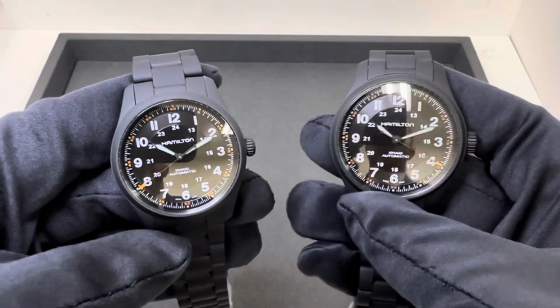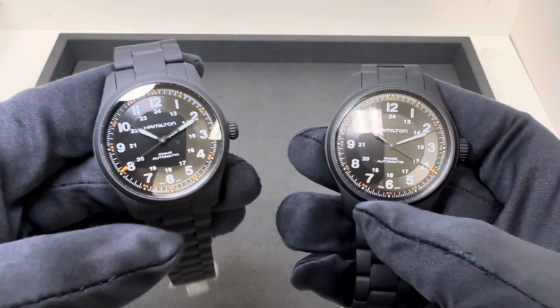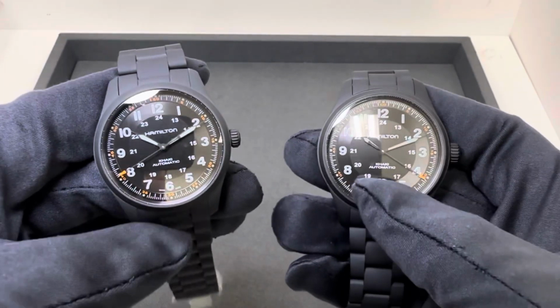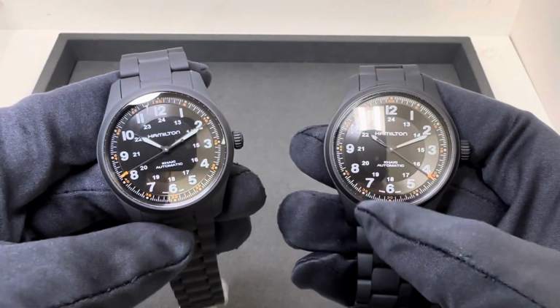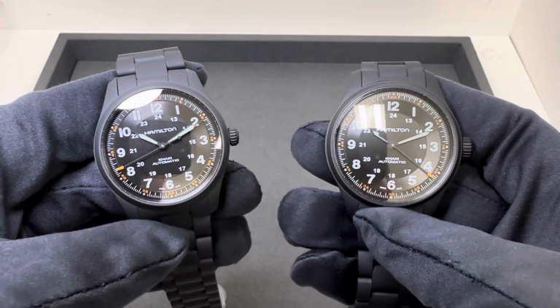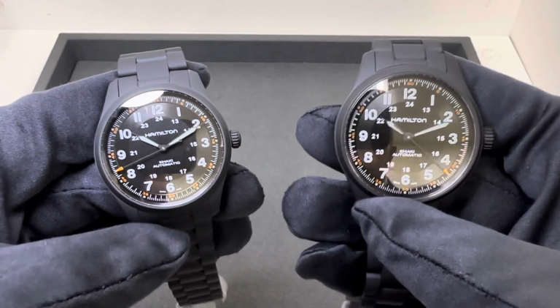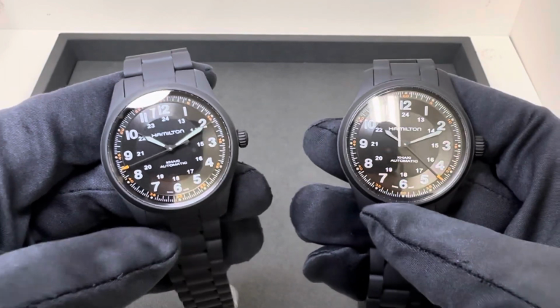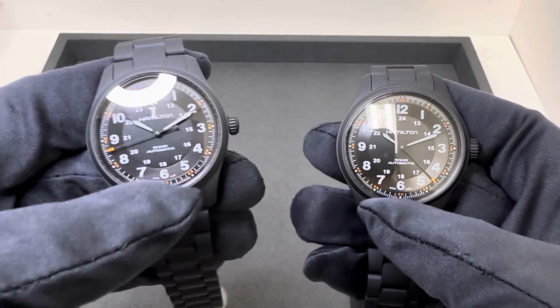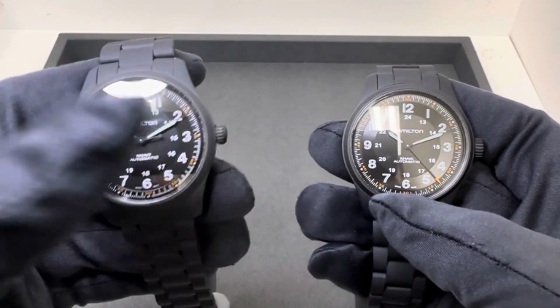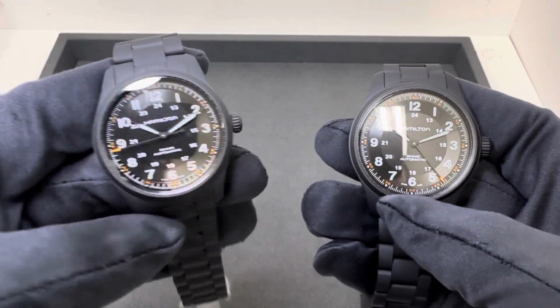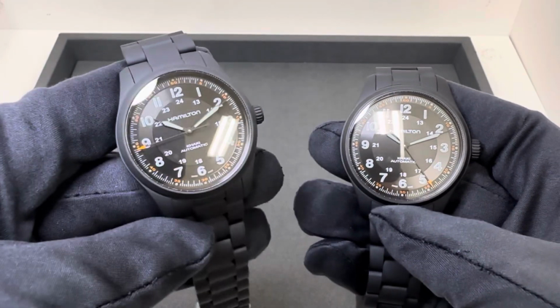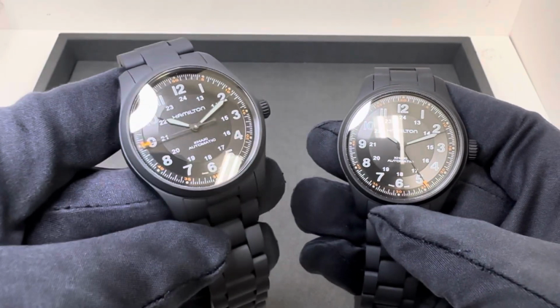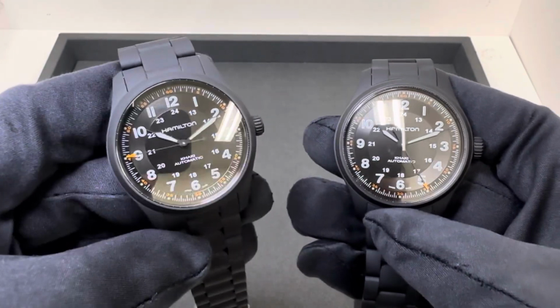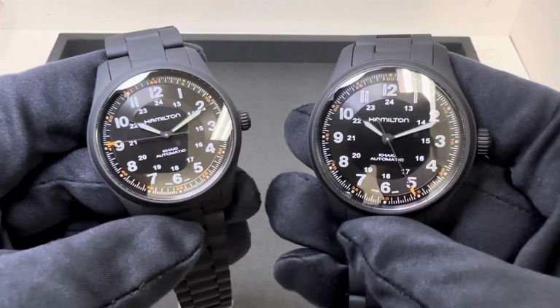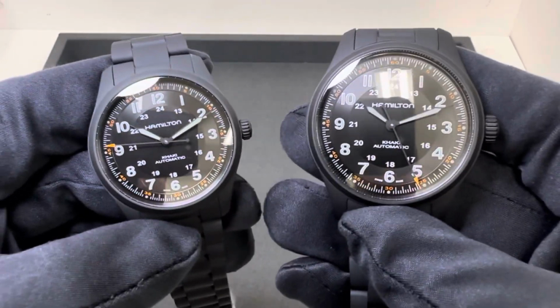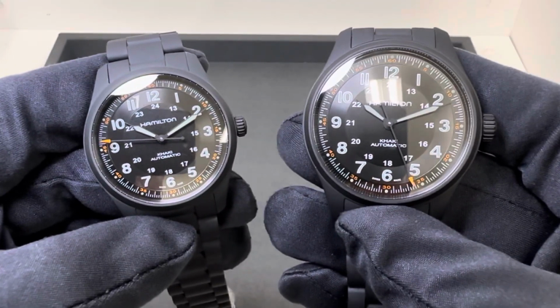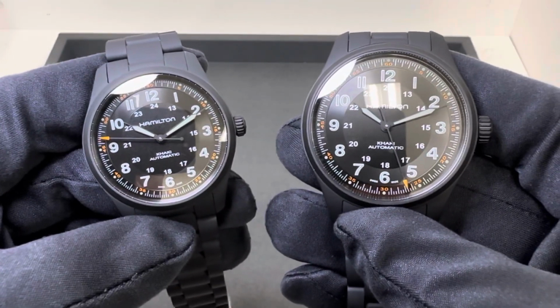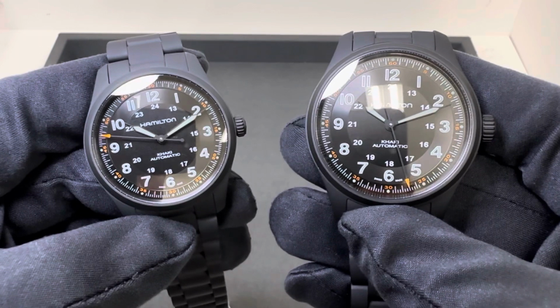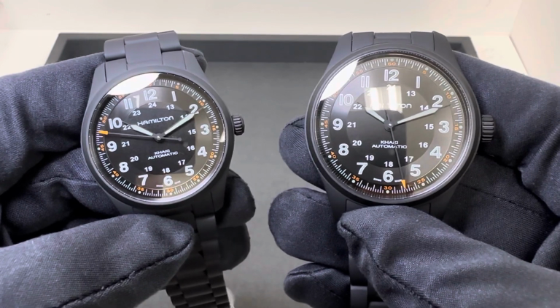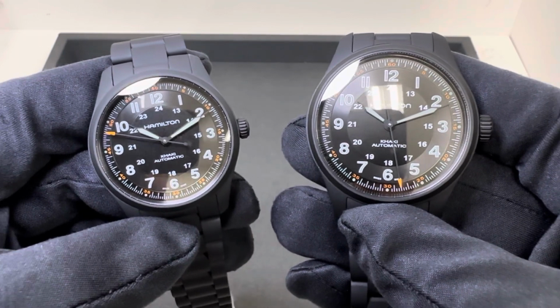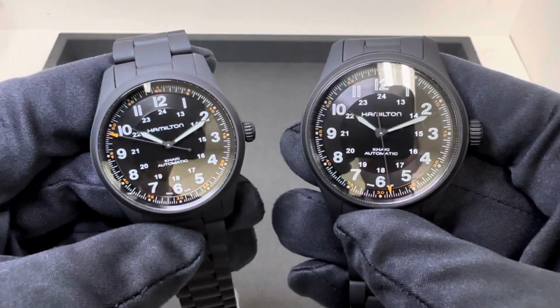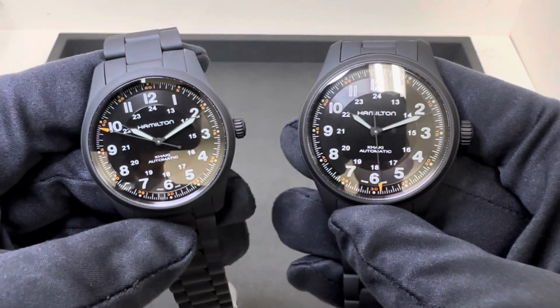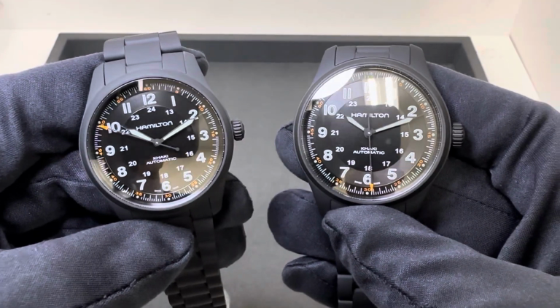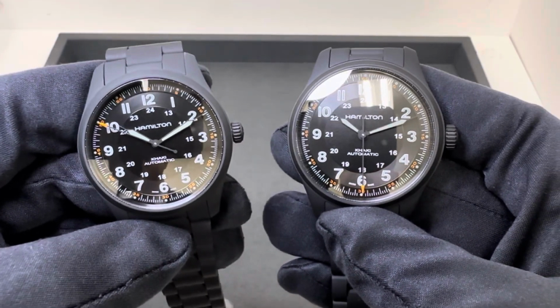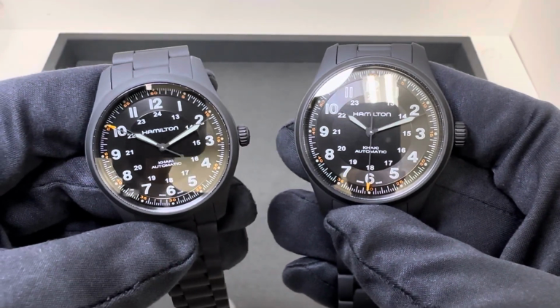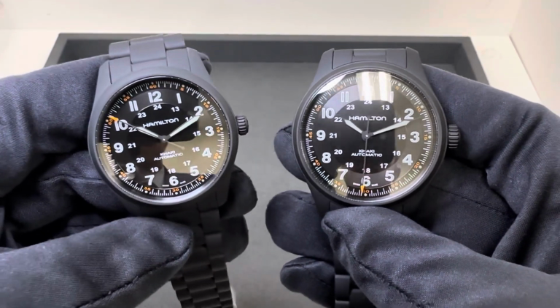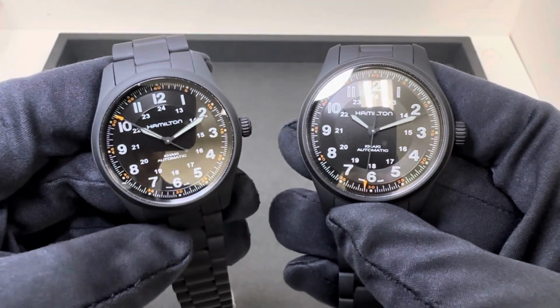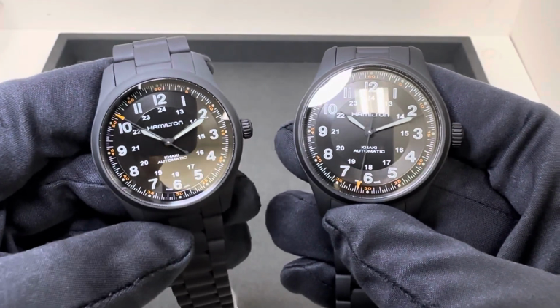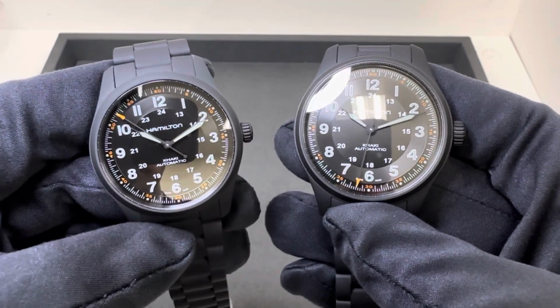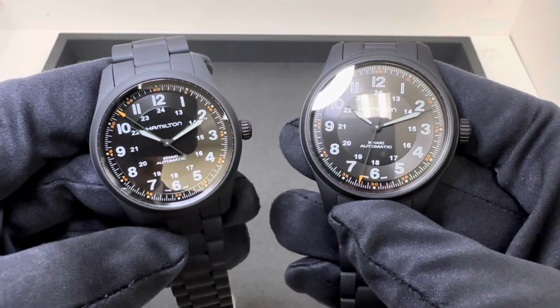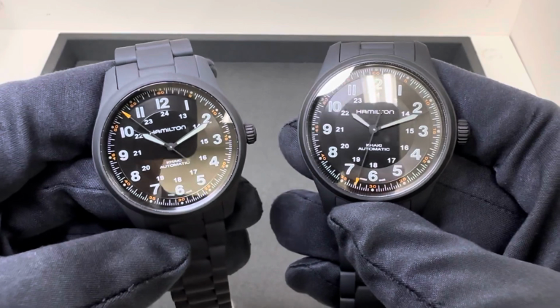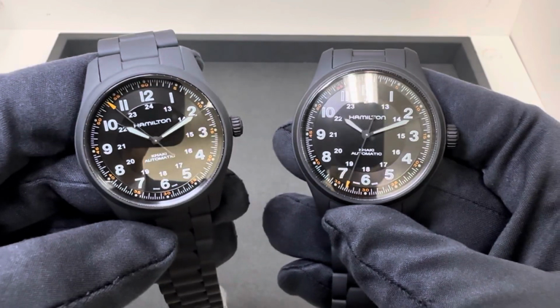One thing I will mention though is the weight was slightly different: 96.5 grams on the 38 versus 105.7. Almost identical — just a few fractions of a gram off there.